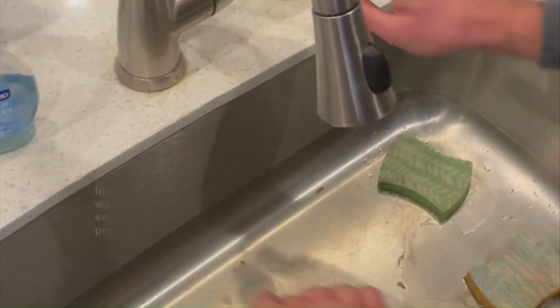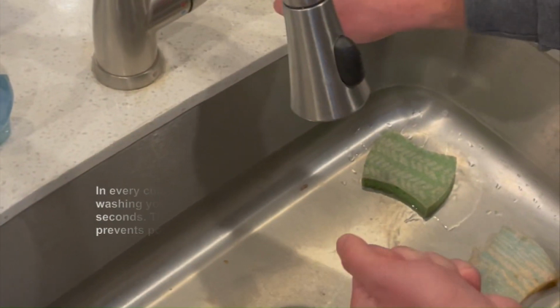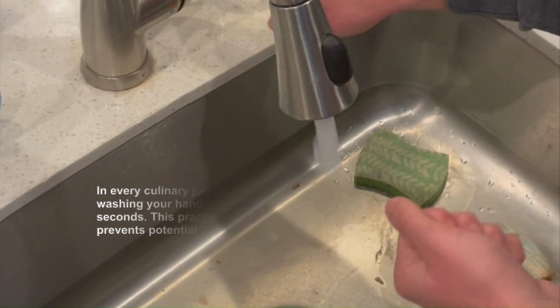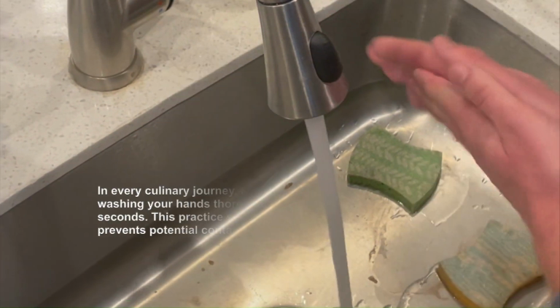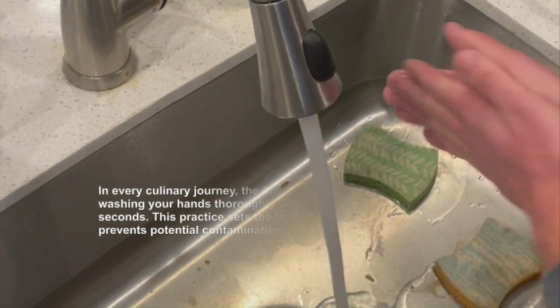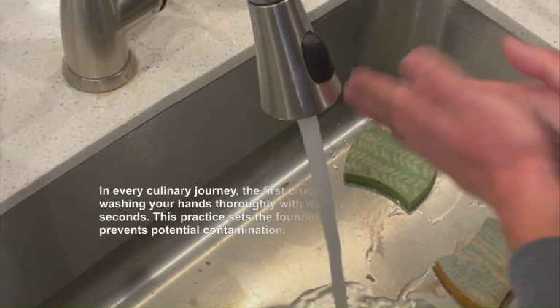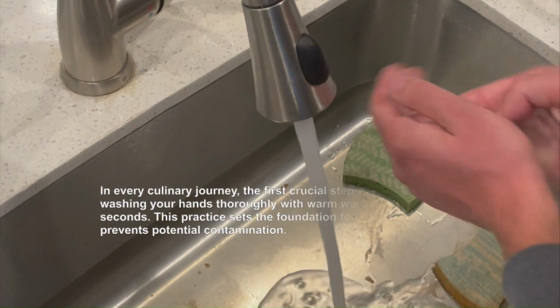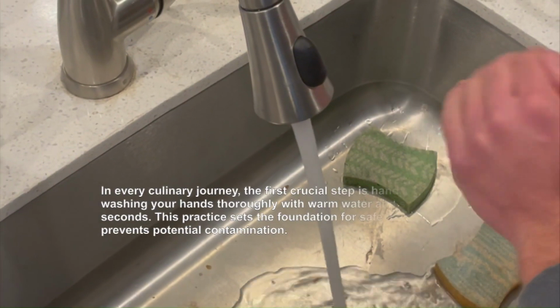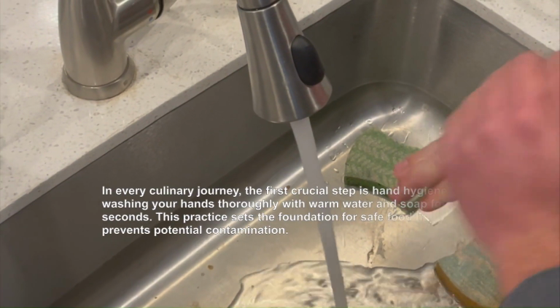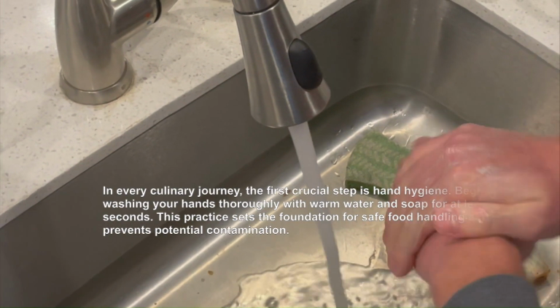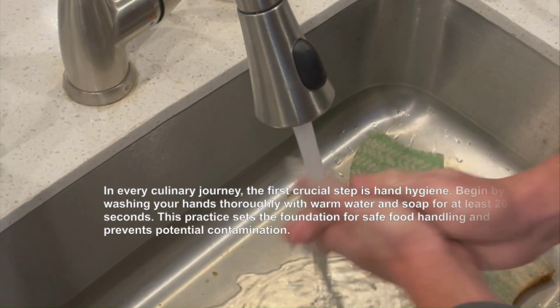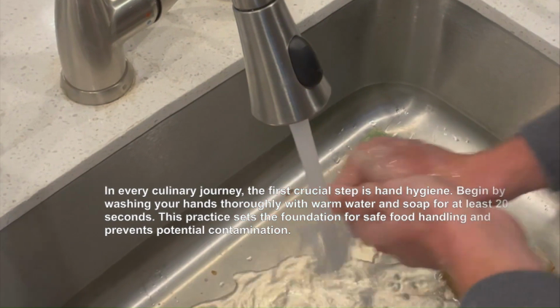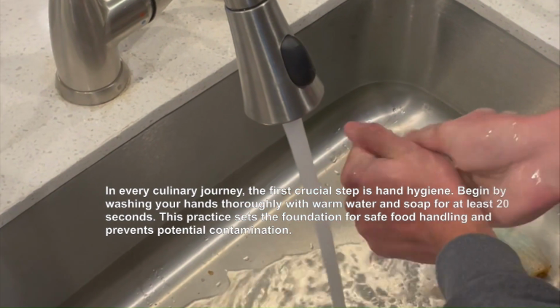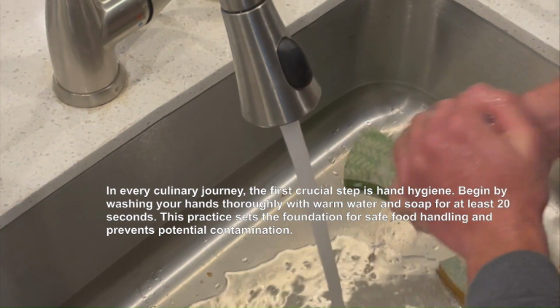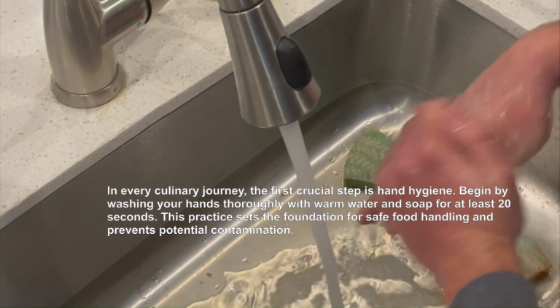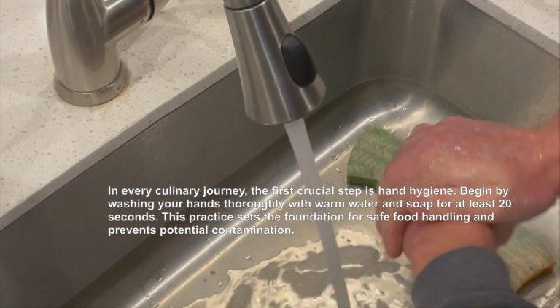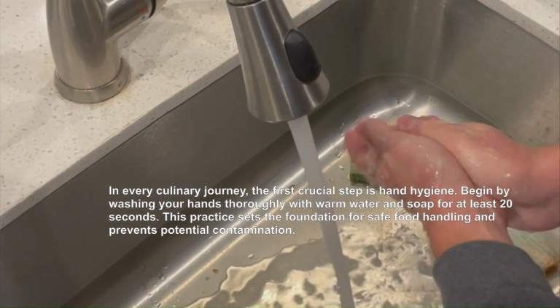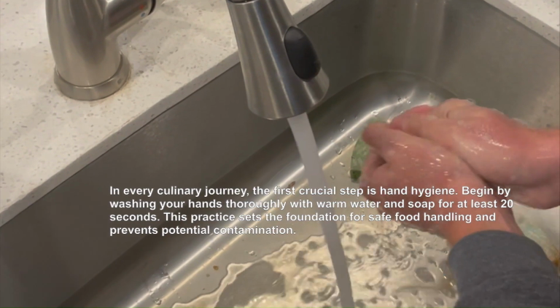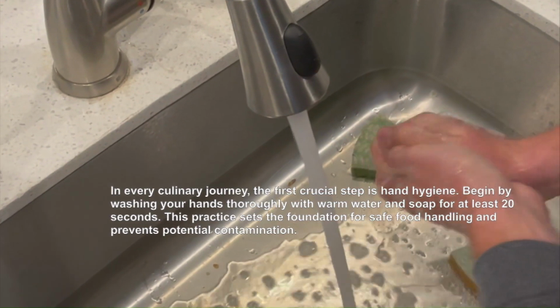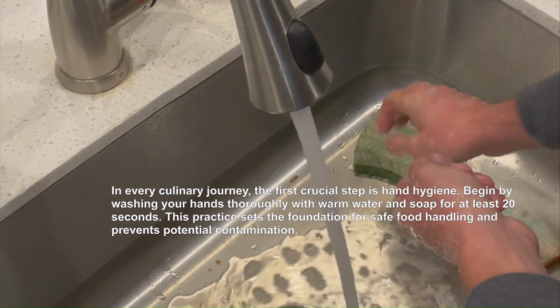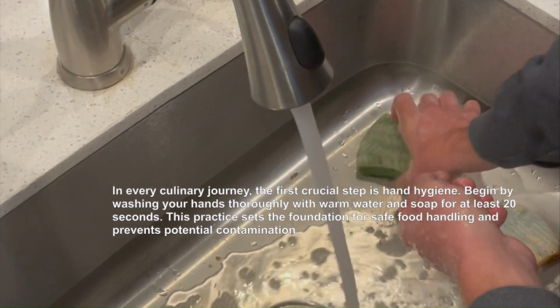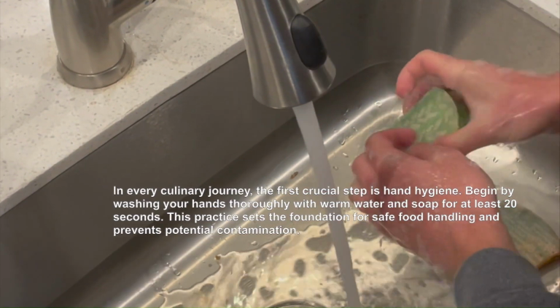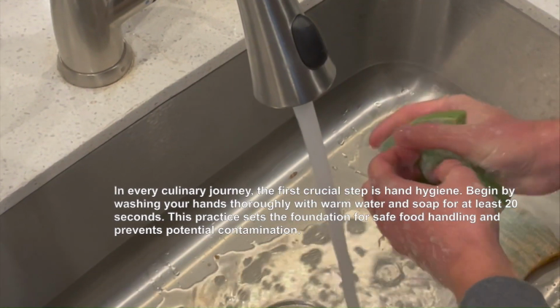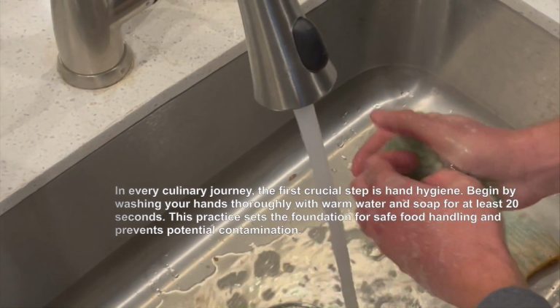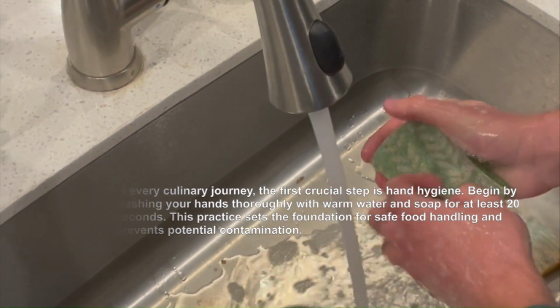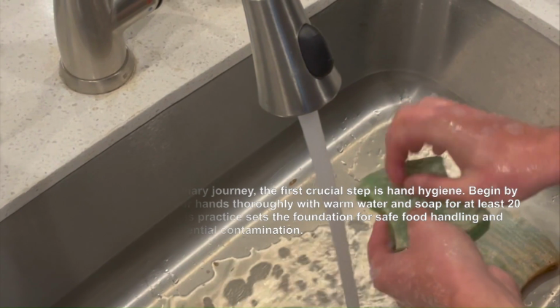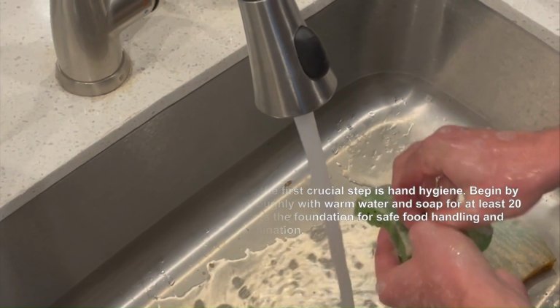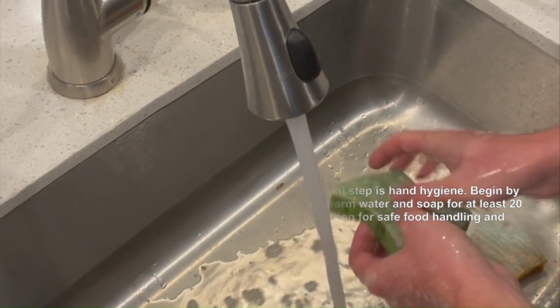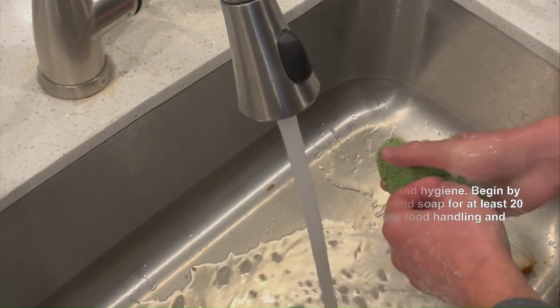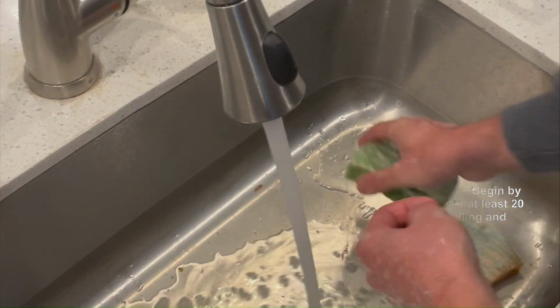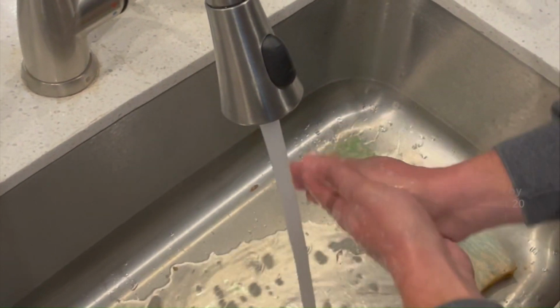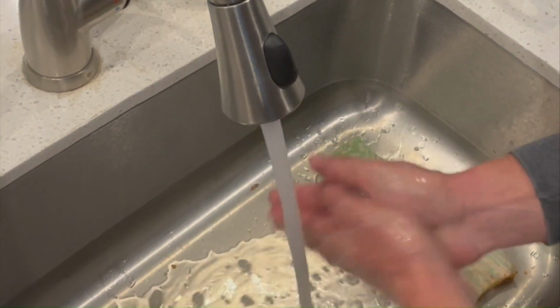In every culinary journey, the first crucial step is hand hygiene. Begin by washing your hands thoroughly with warm water and soap for at least 20 seconds. This practice sets the foundation for safe food handling and prevents potential contamination.